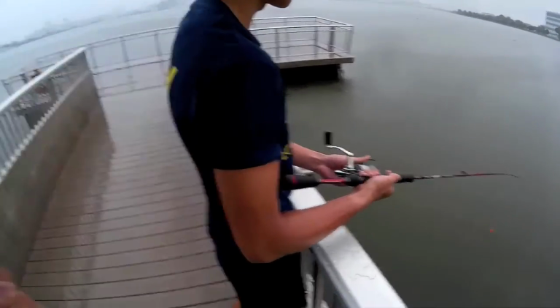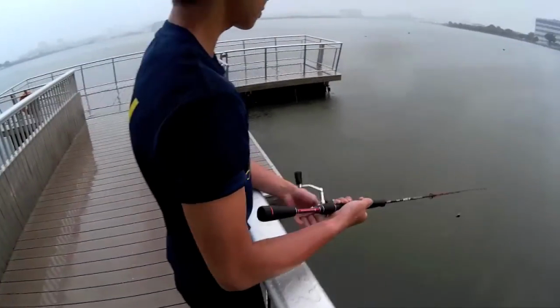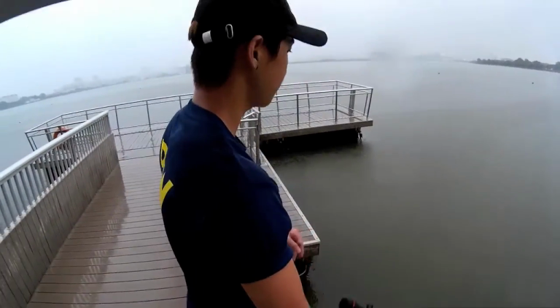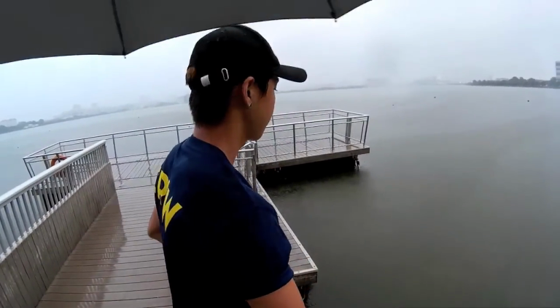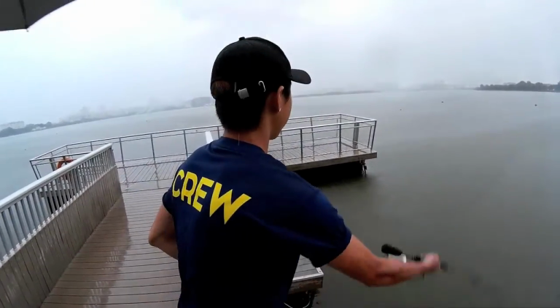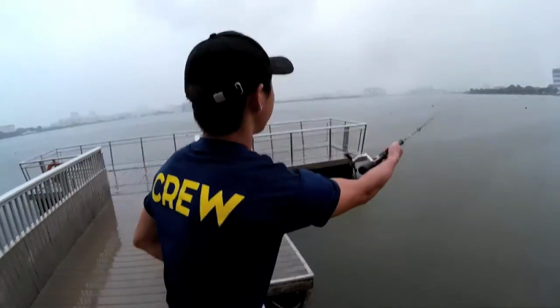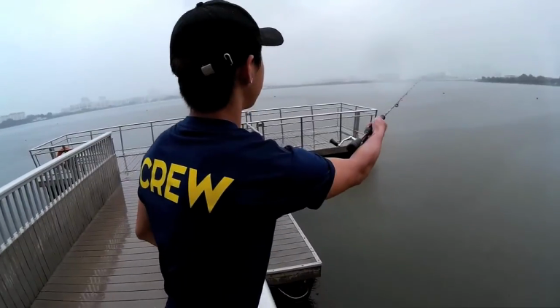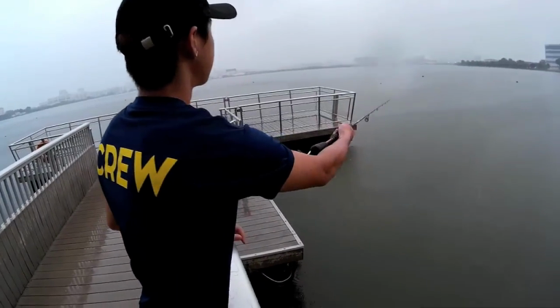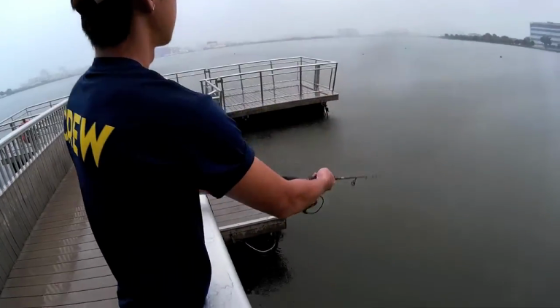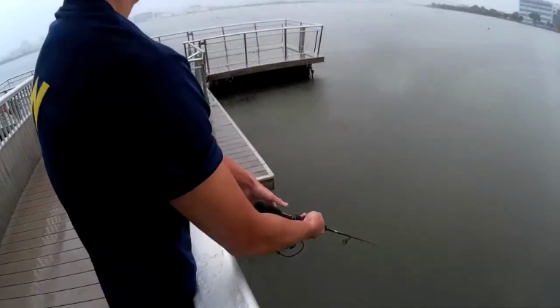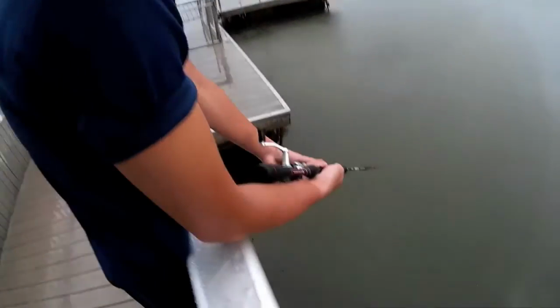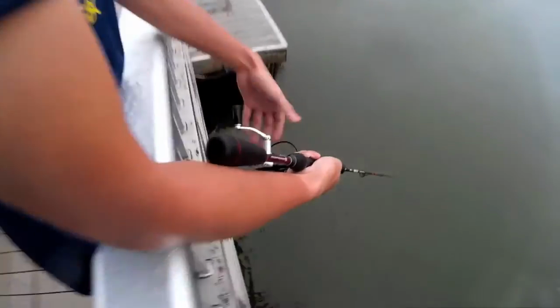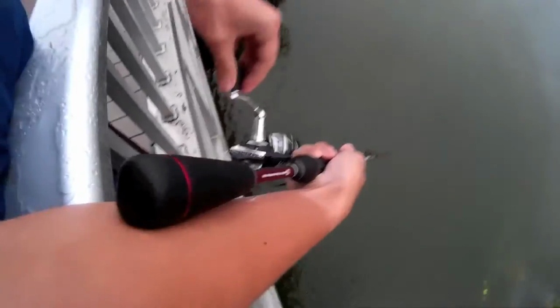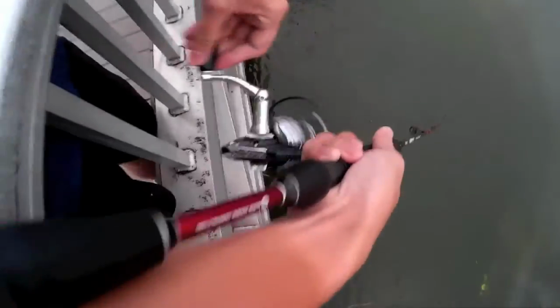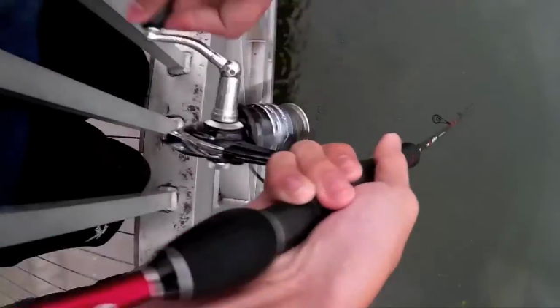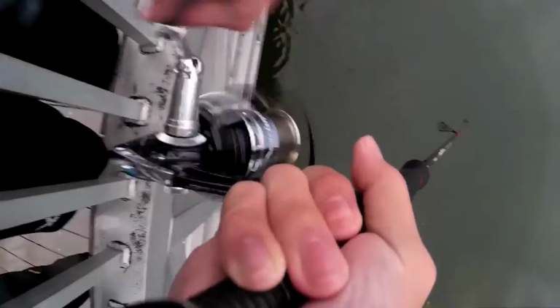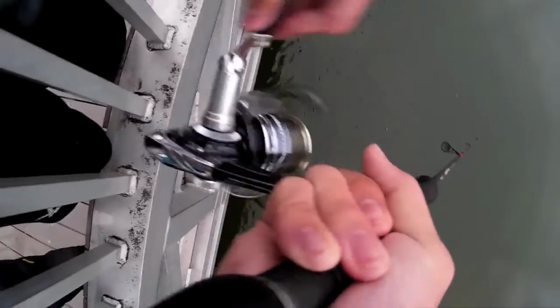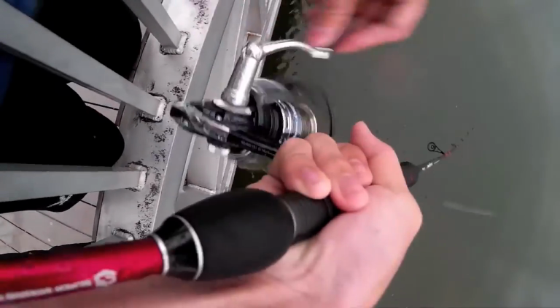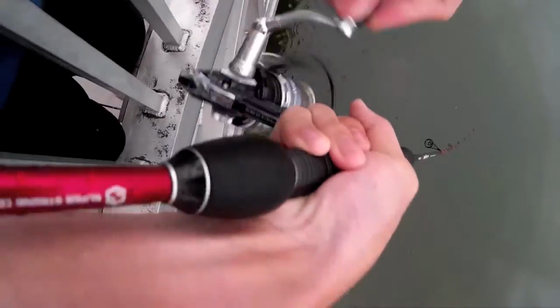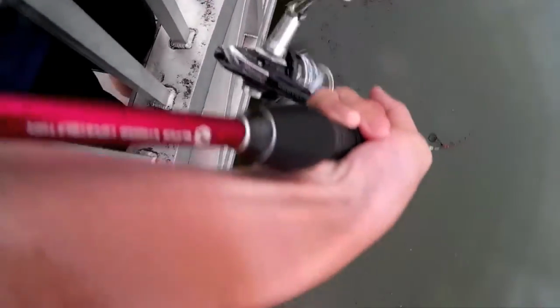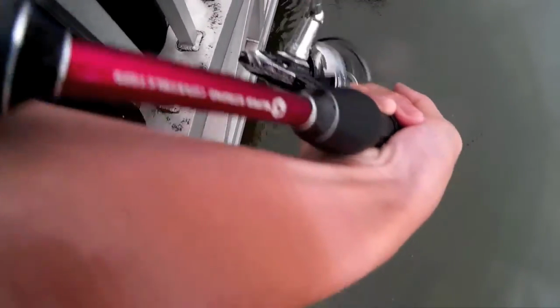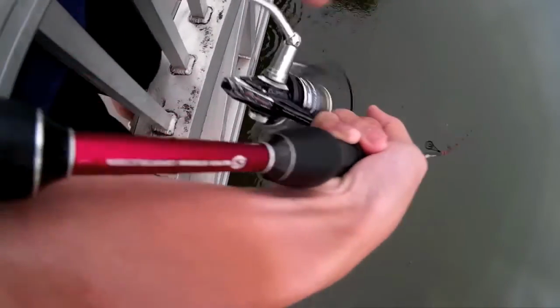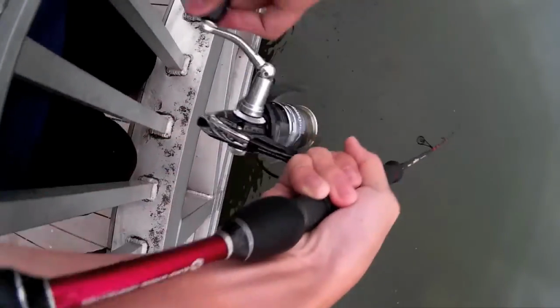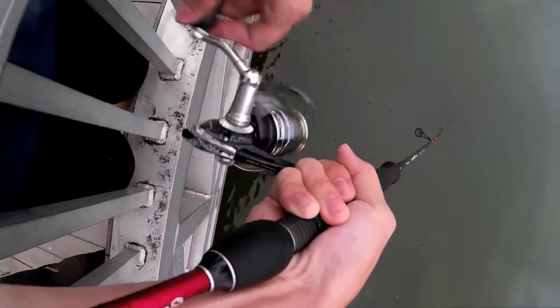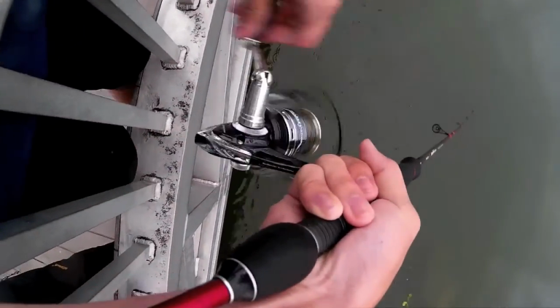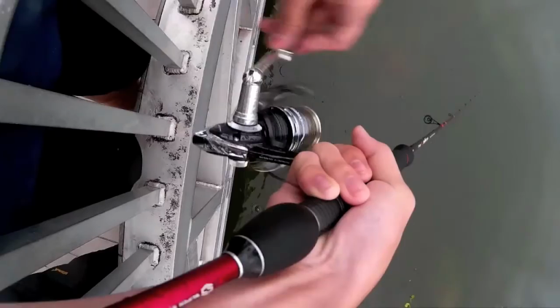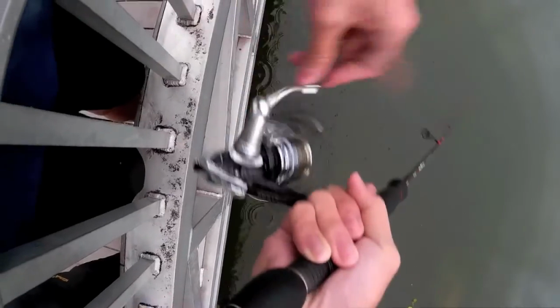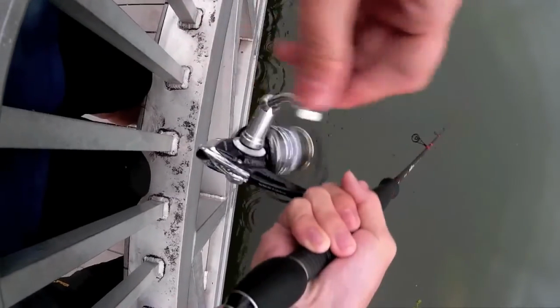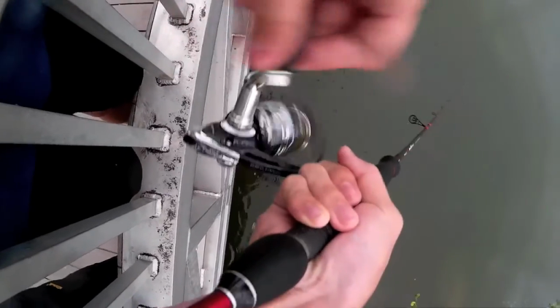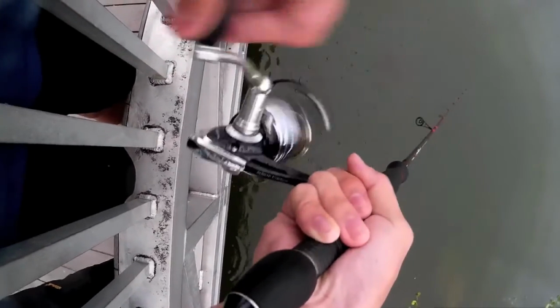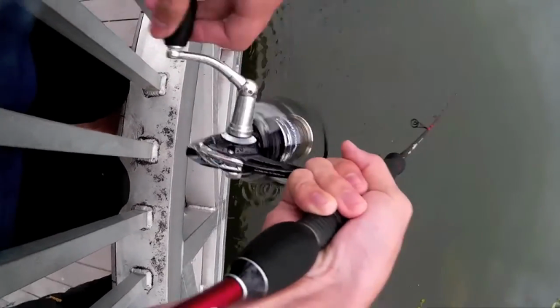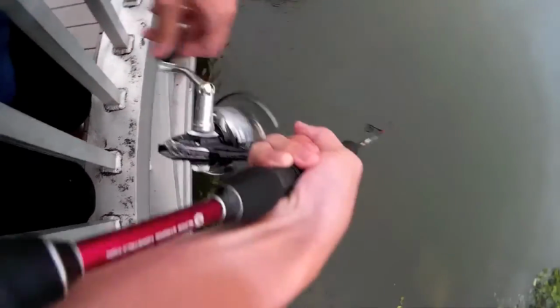Now we are at Pandan Reservoir. It's raining super heavily — well, not as heavy as it was just now — but yeah, we're fishing a crankbait, a deep diving crankbait.